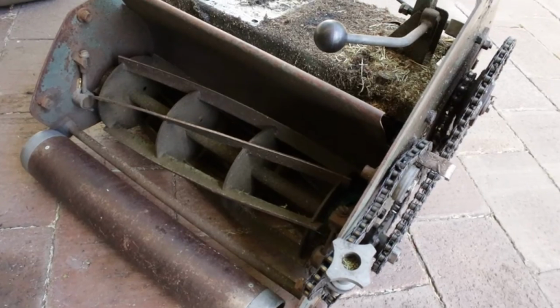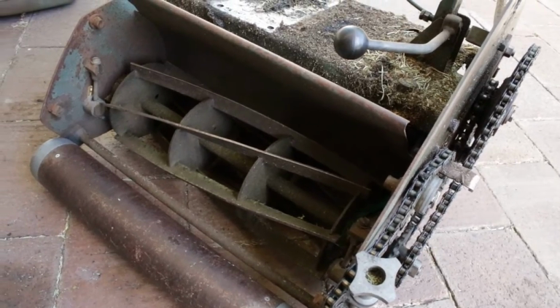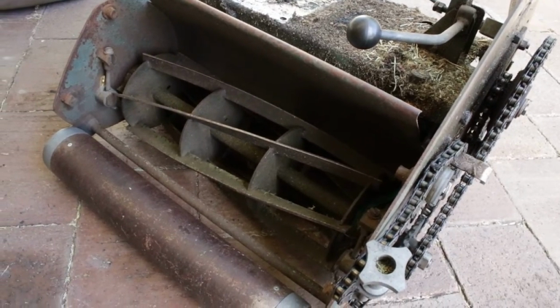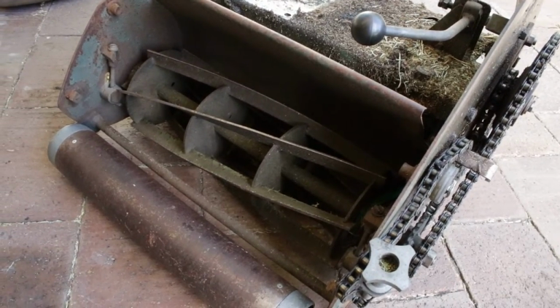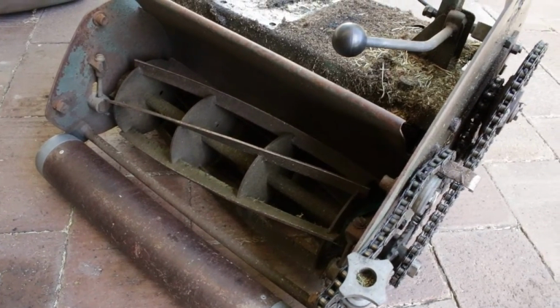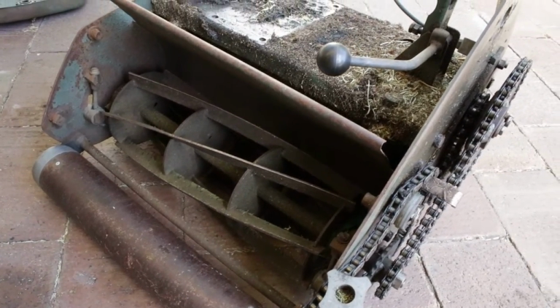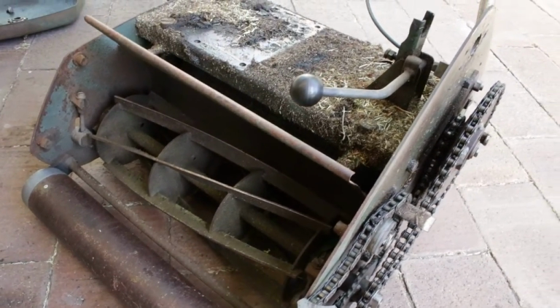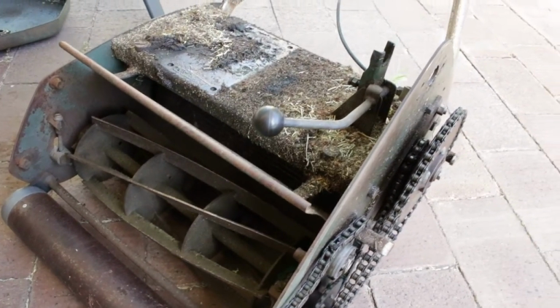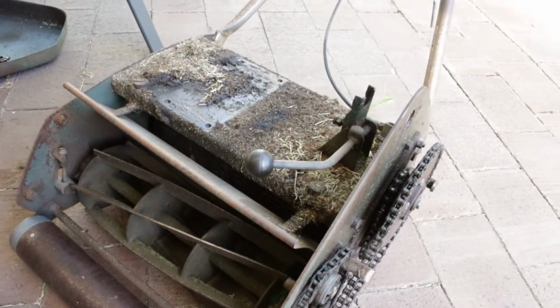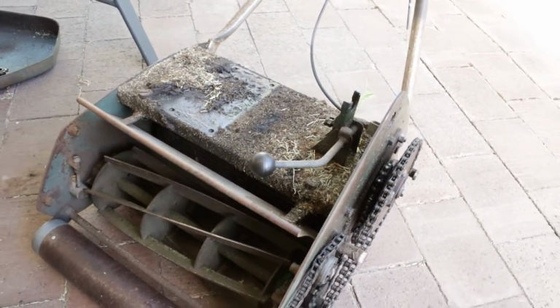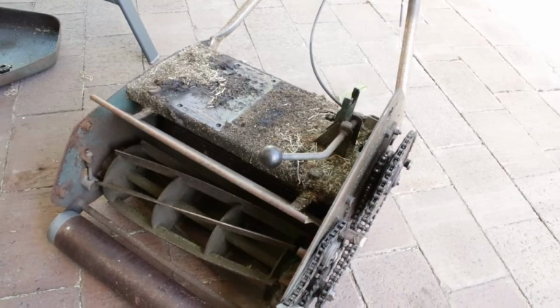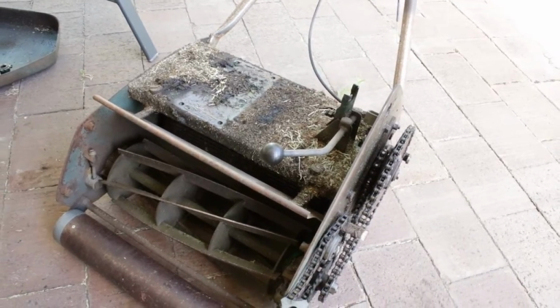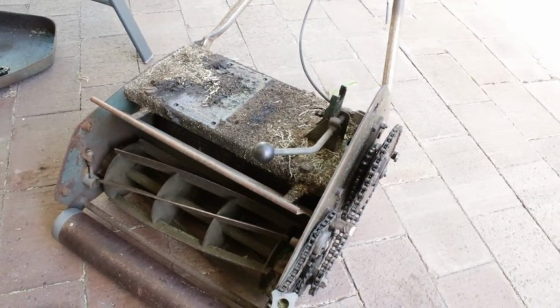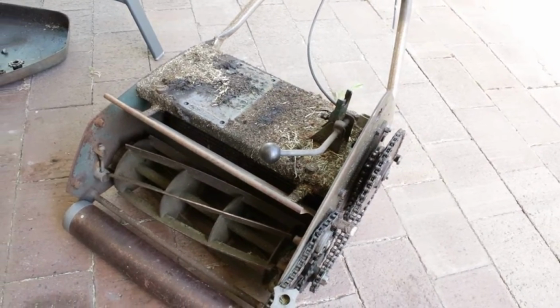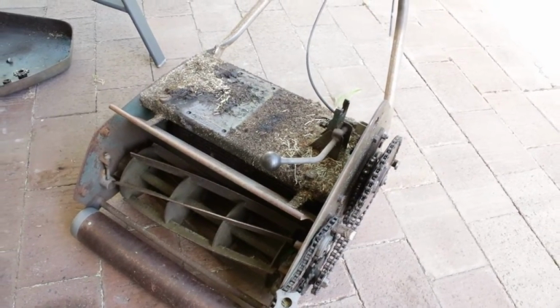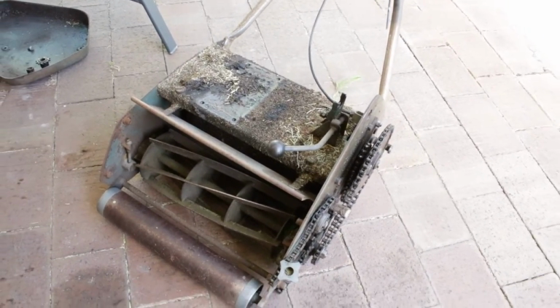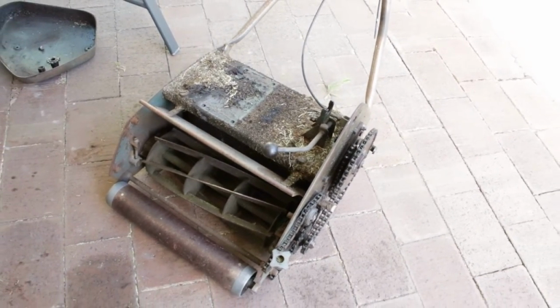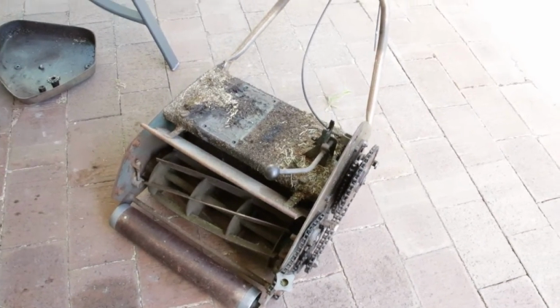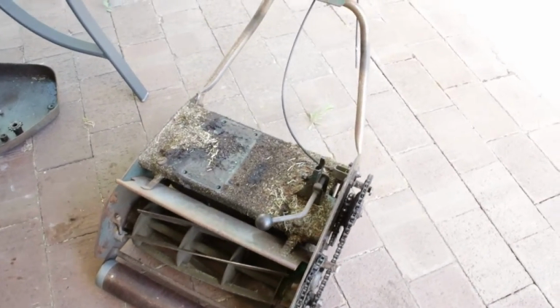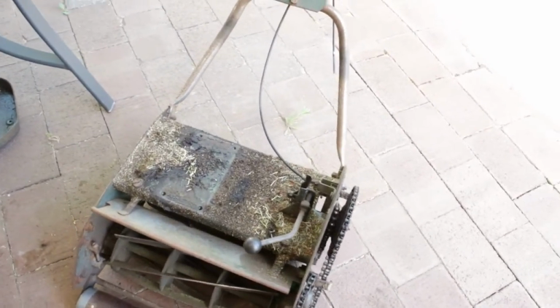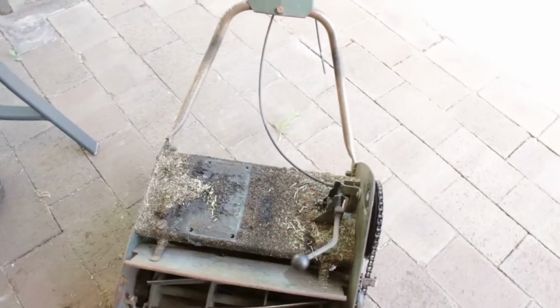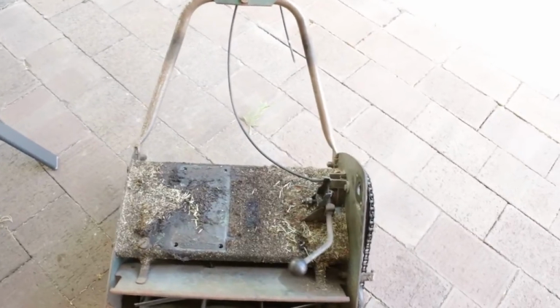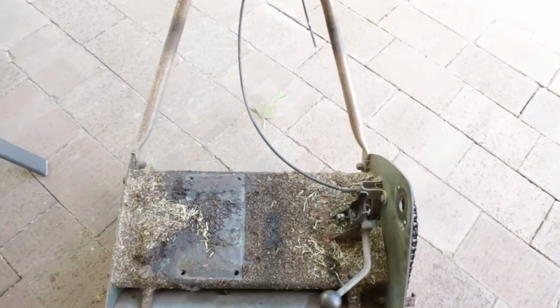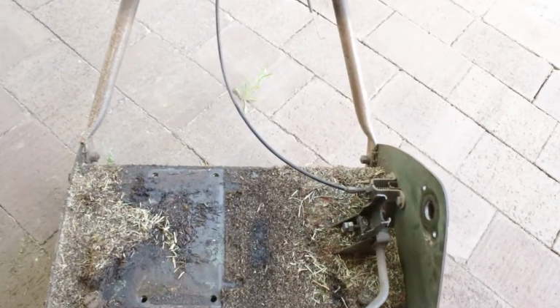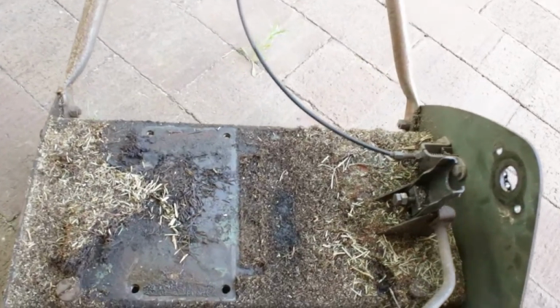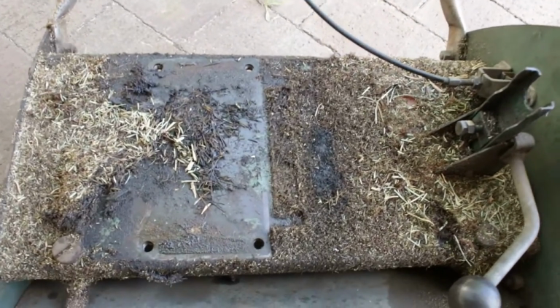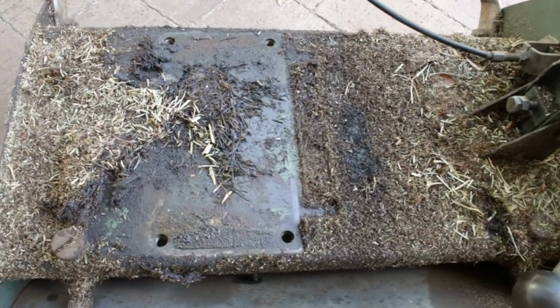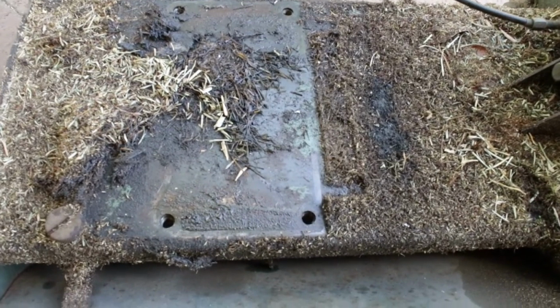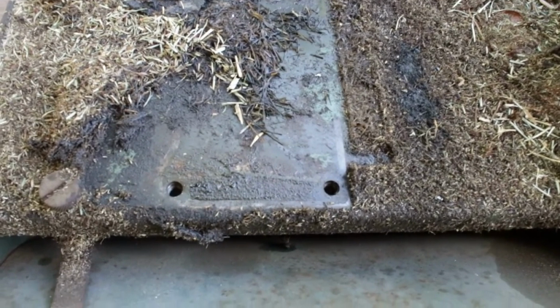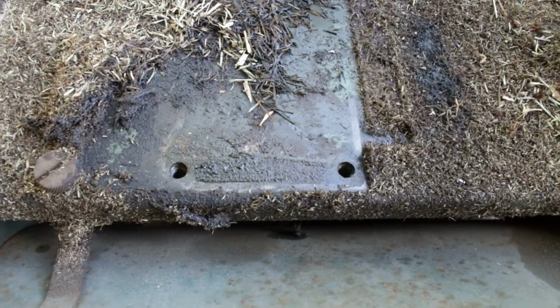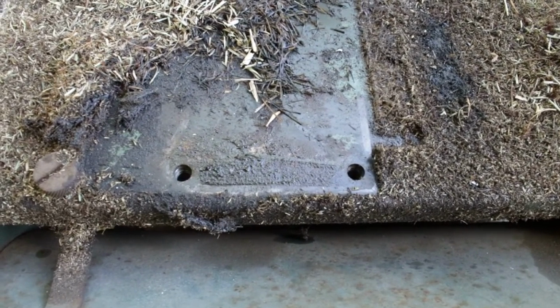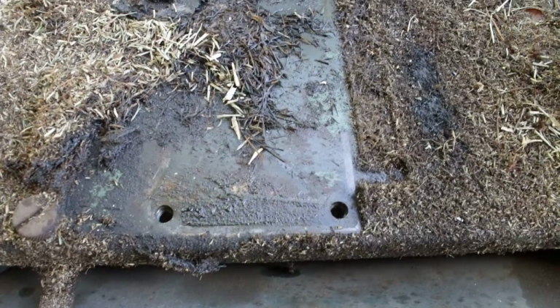I'll need to adjust all the chain up and get the blade resharpened, but for now it's not too bad. I'll give it a full degreasing clean and make sure there's no cracking on the chassis. It all looks pretty good and in pretty good nick other than the clutch.